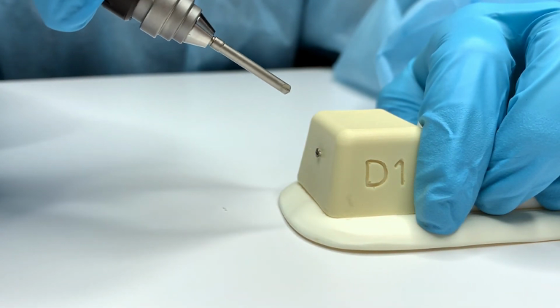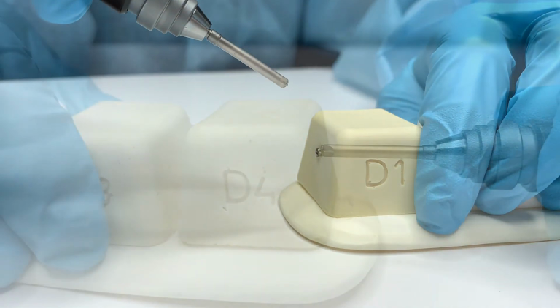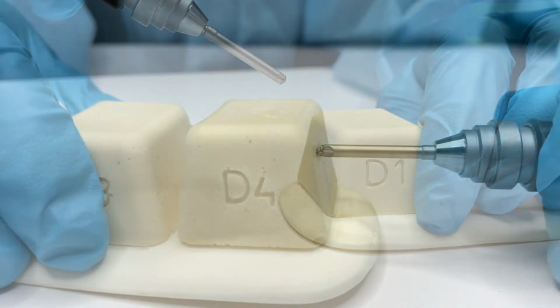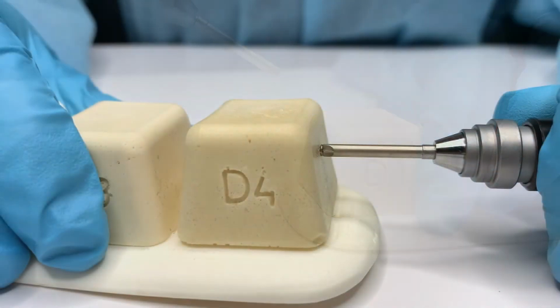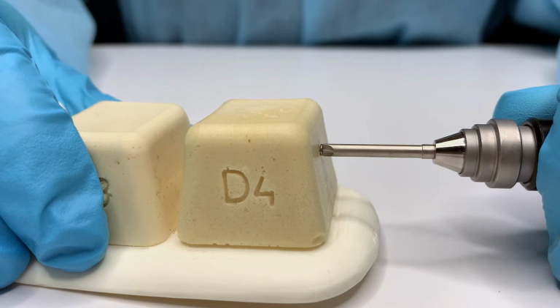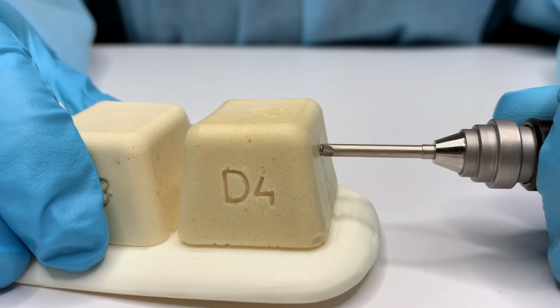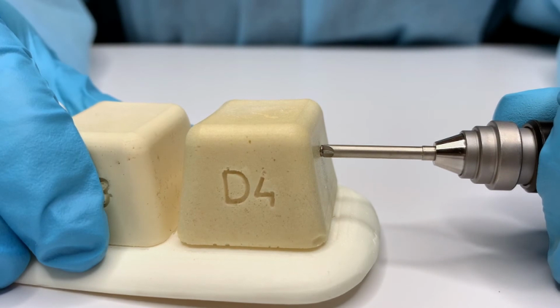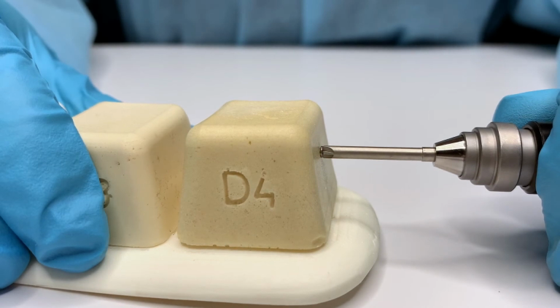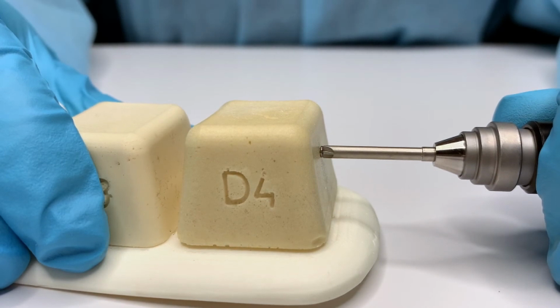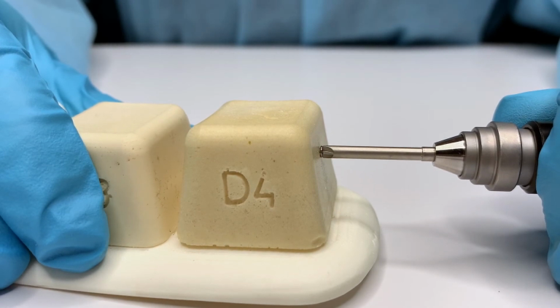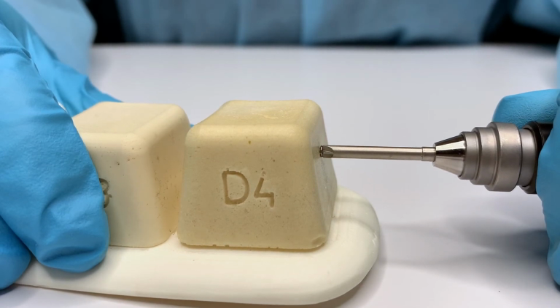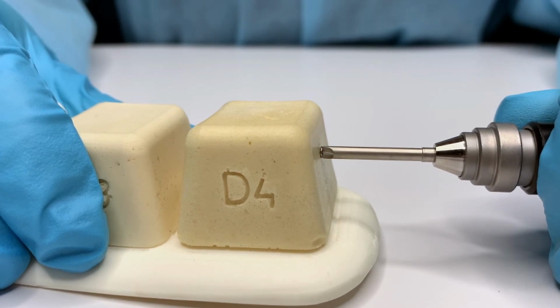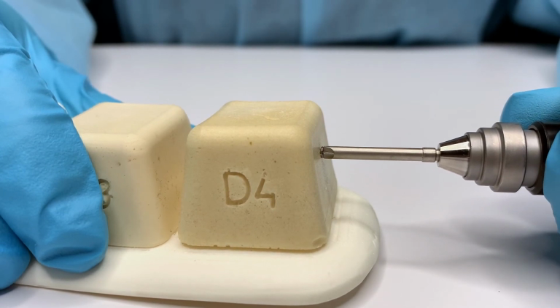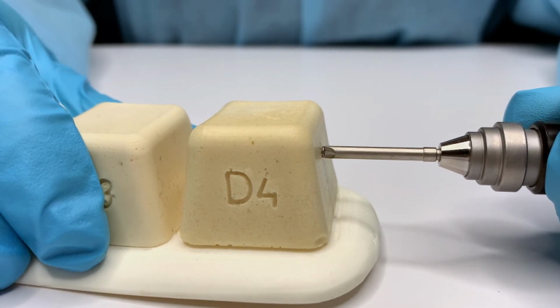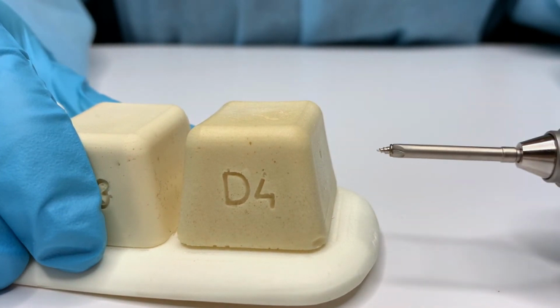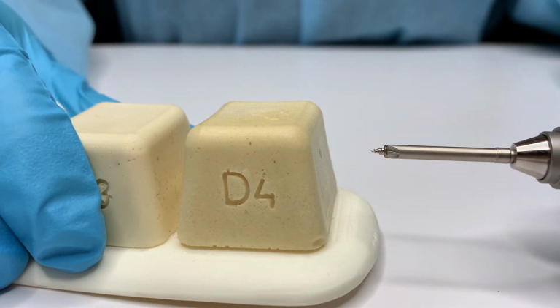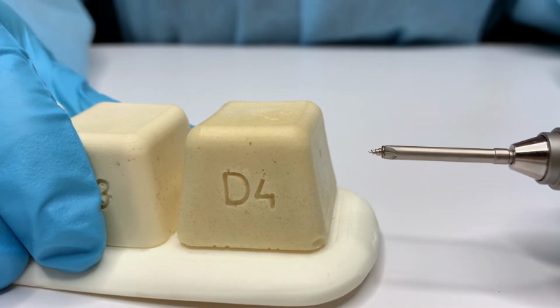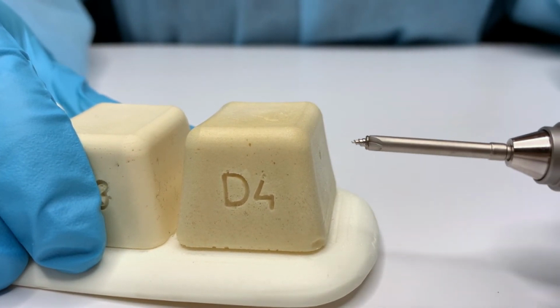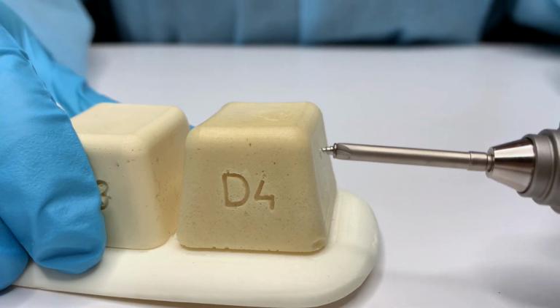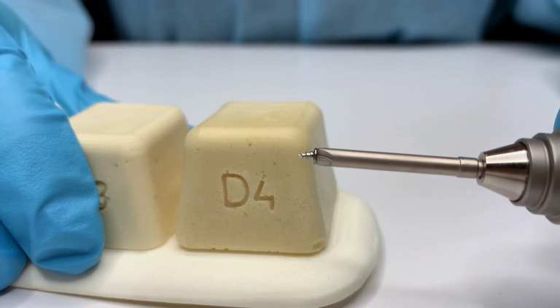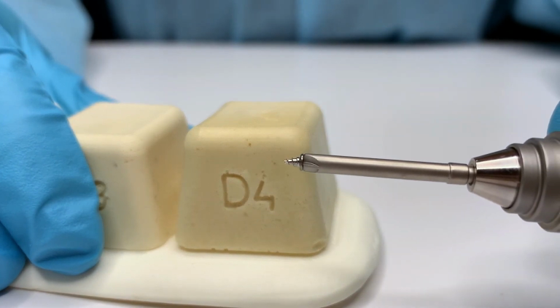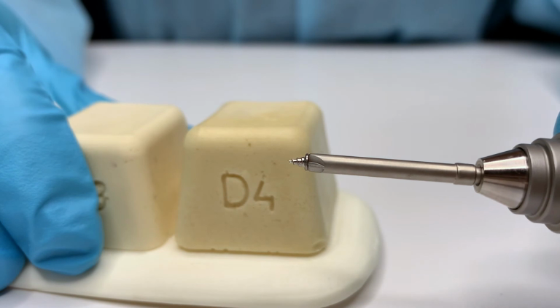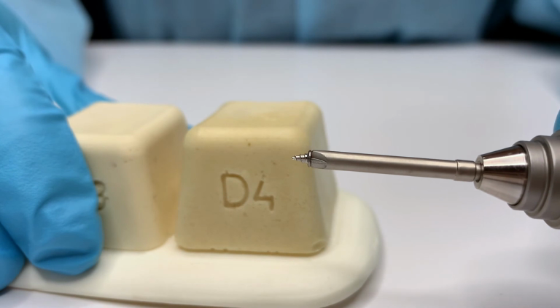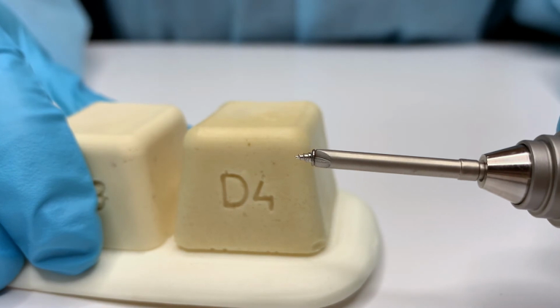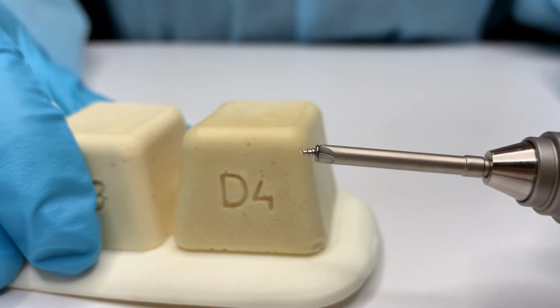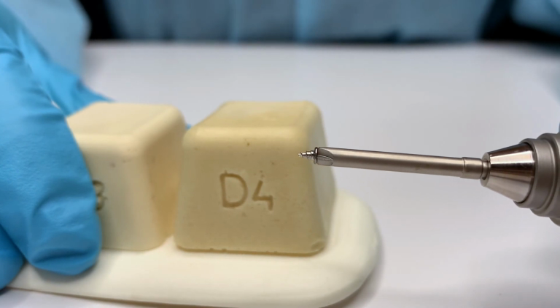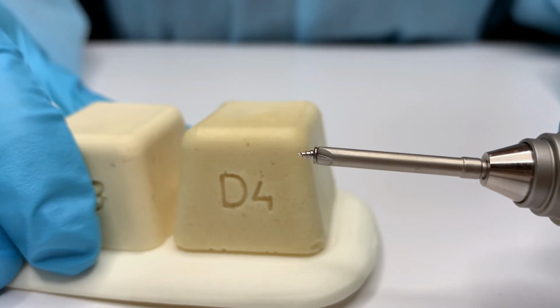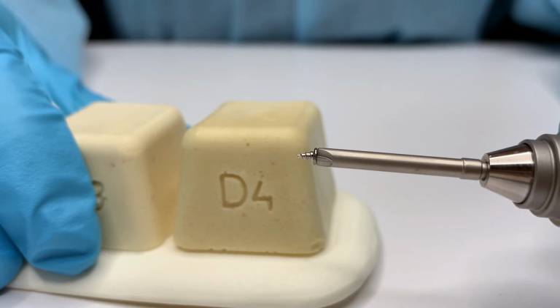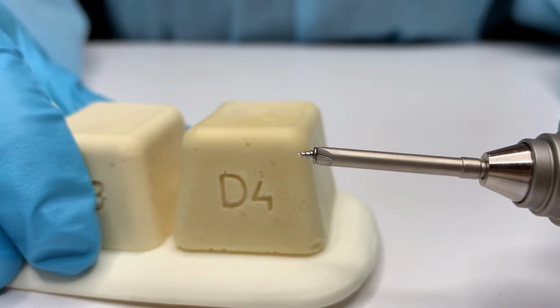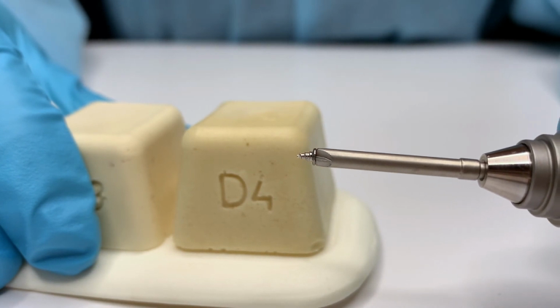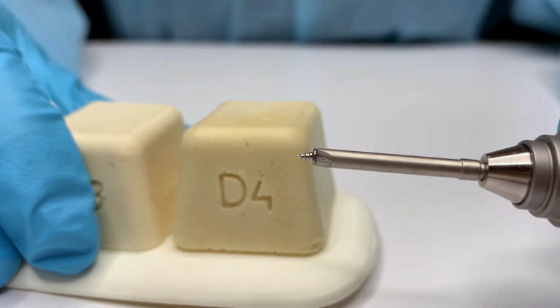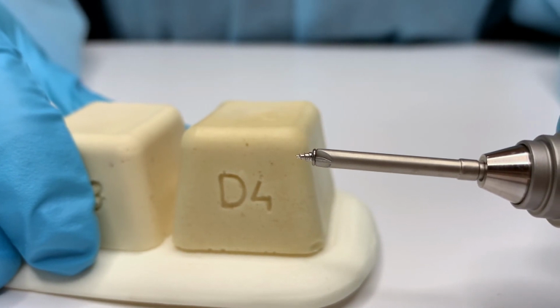If the connection is not properly released and pulled directly out, the screw can be accidentally loosened or removed in sites with soft bone.